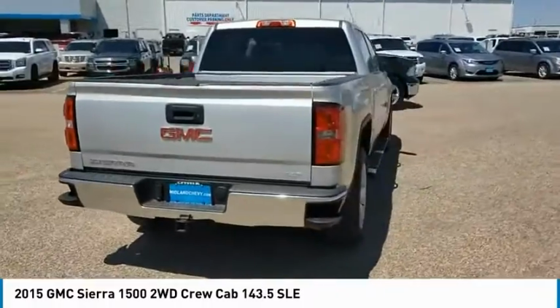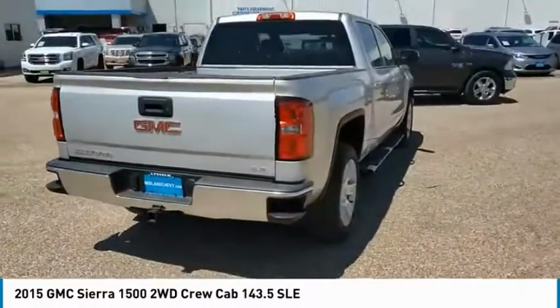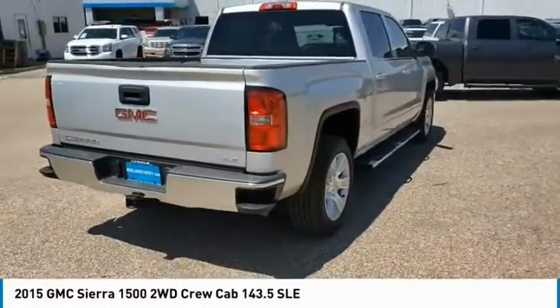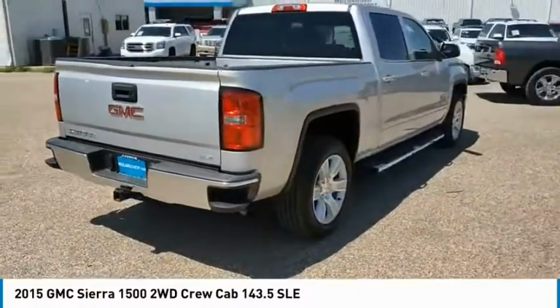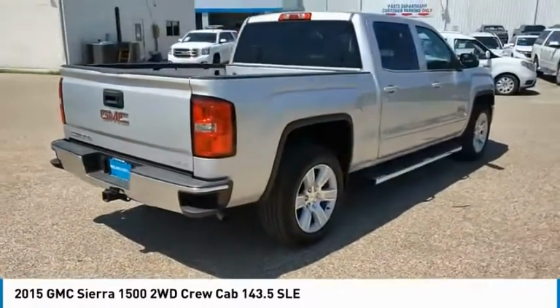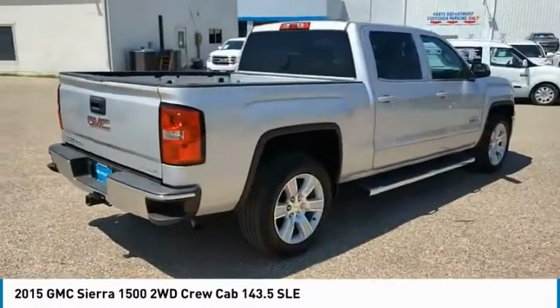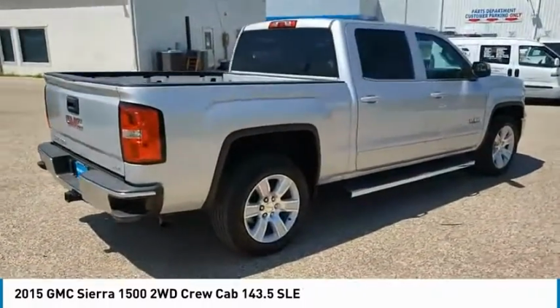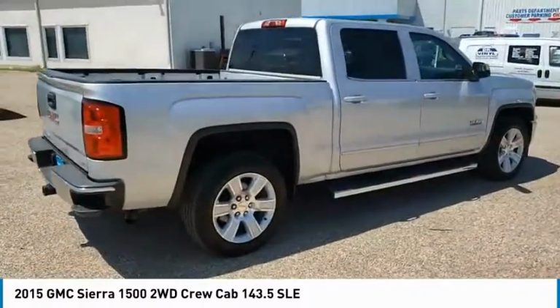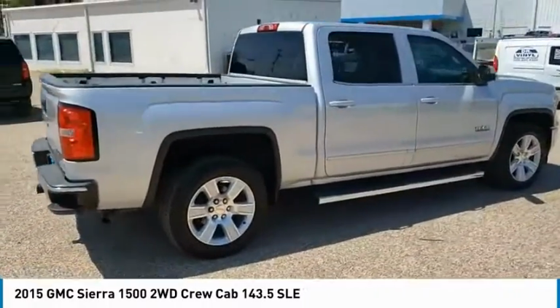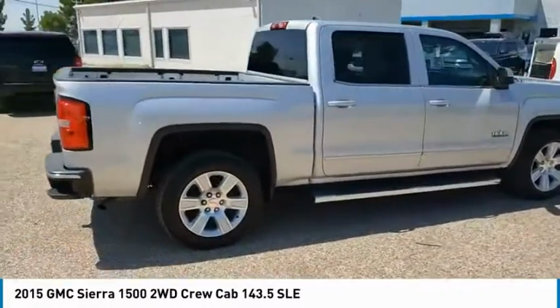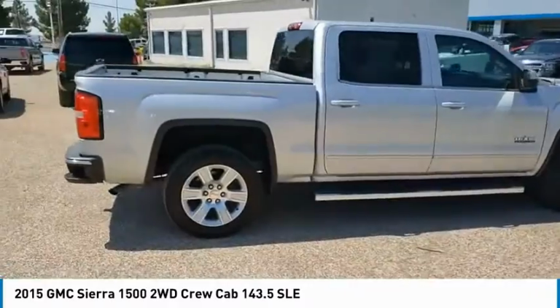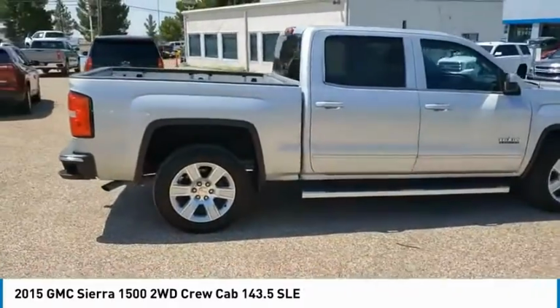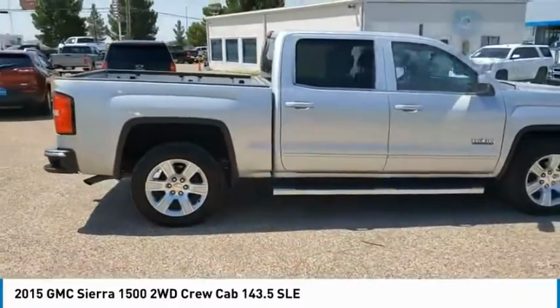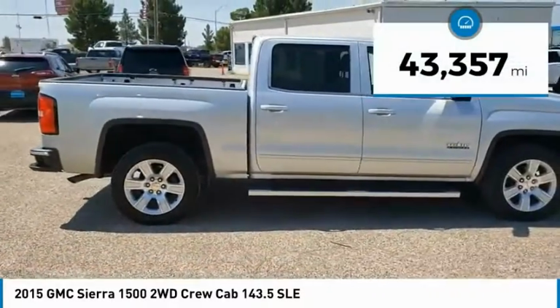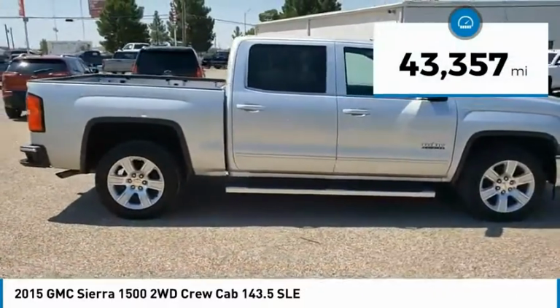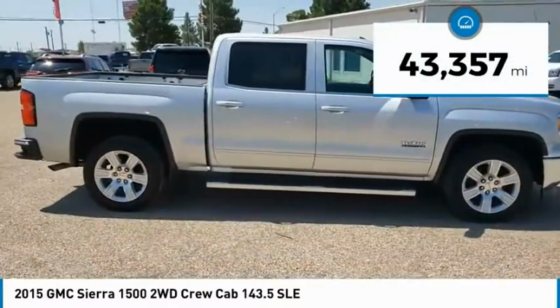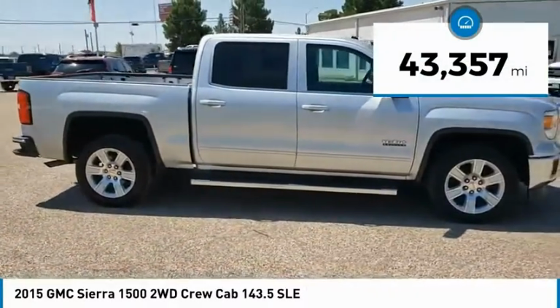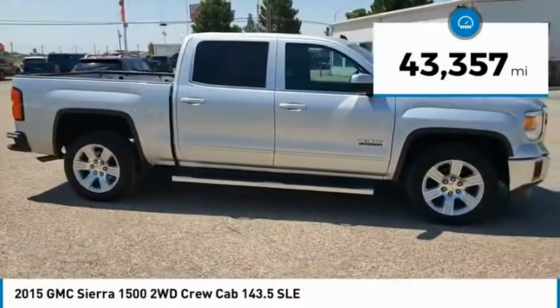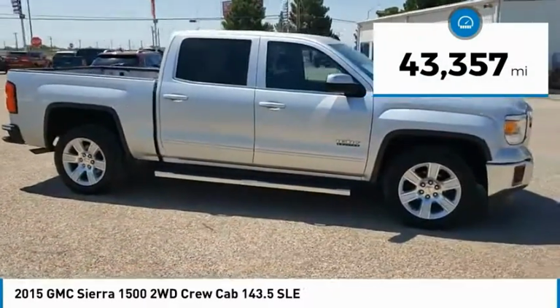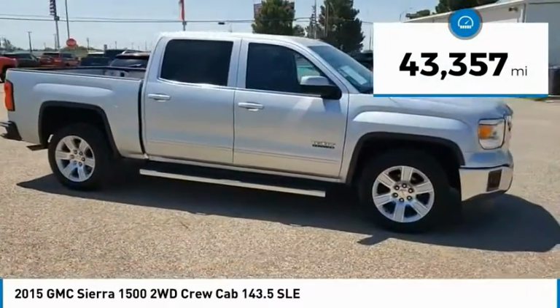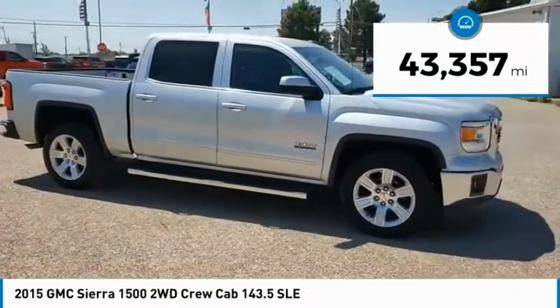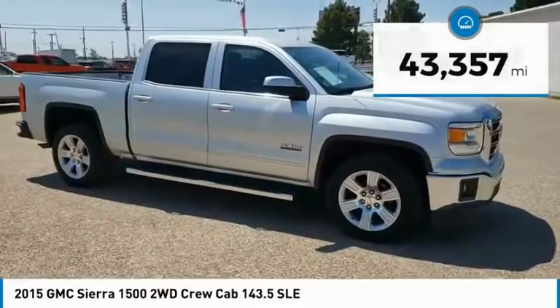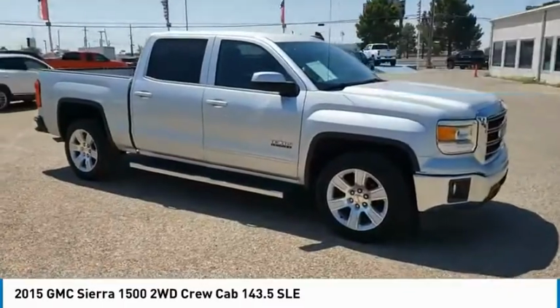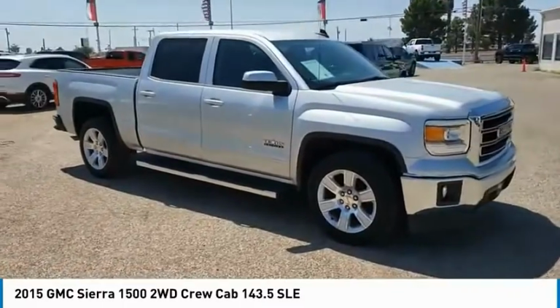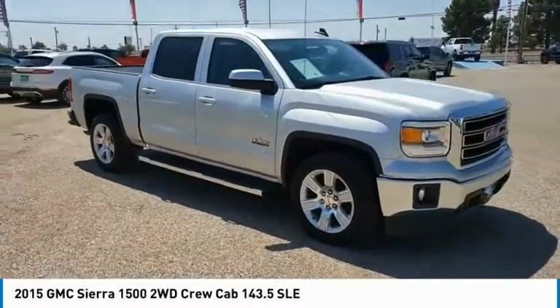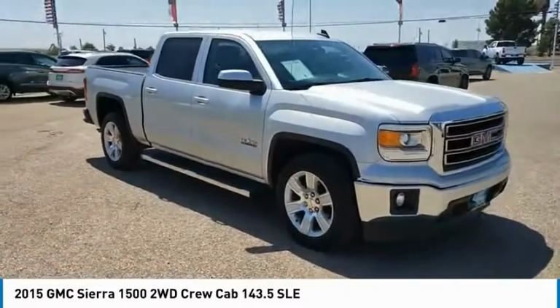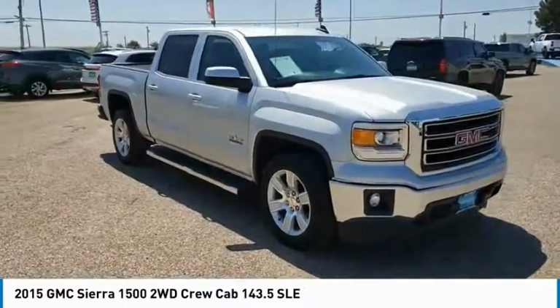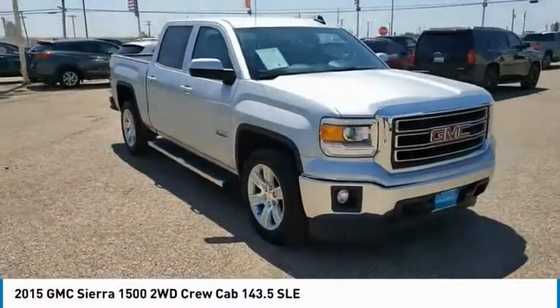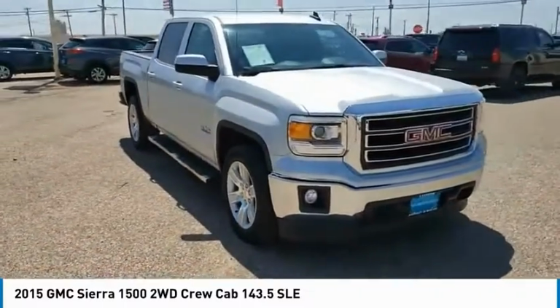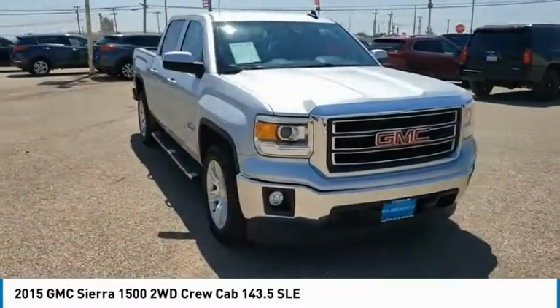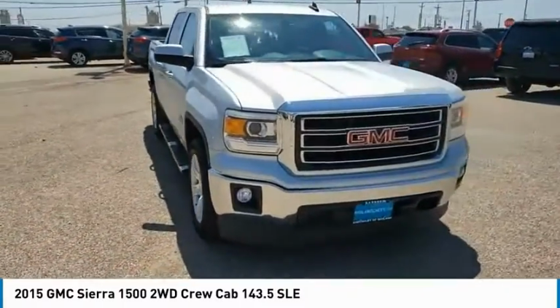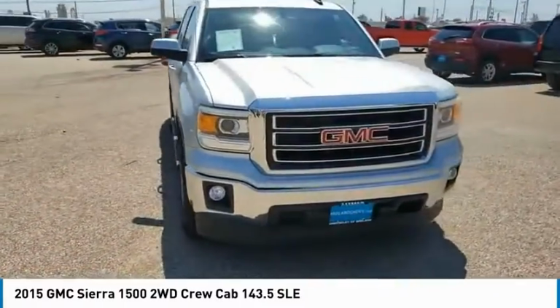Power and advanced technology can both be found in this fantastic truck. This vehicle has less than 45,000 miles. This isn't just a vehicle, it's an experience — so stop in for a test drive today.